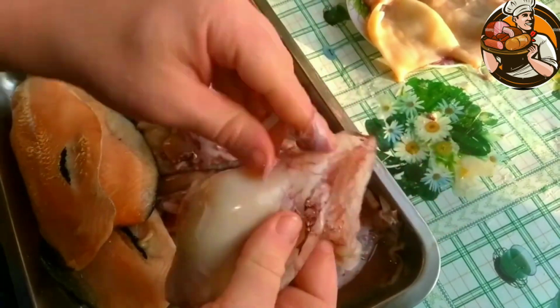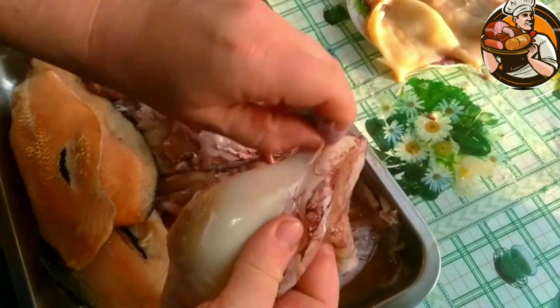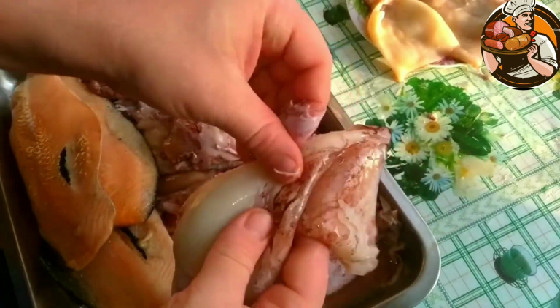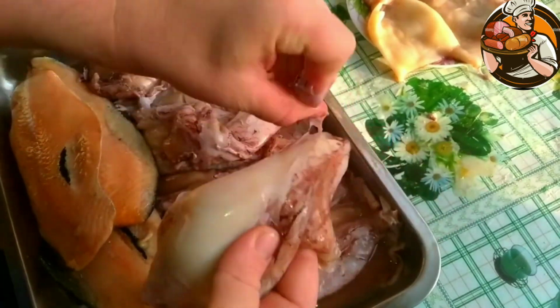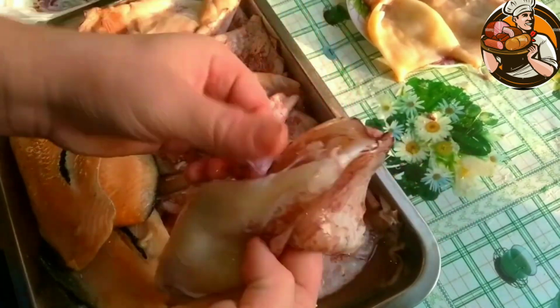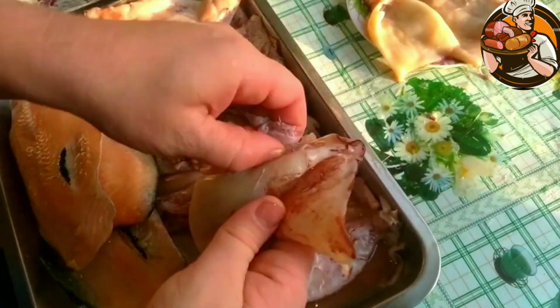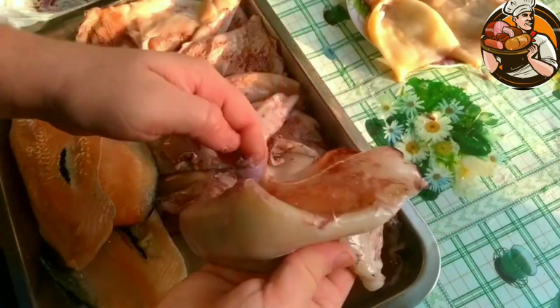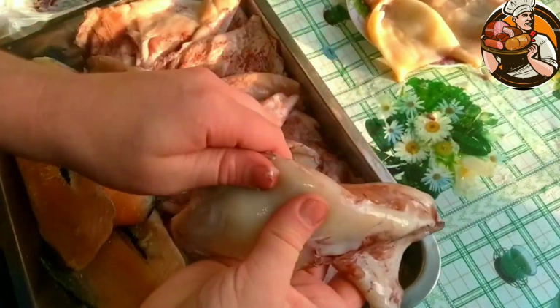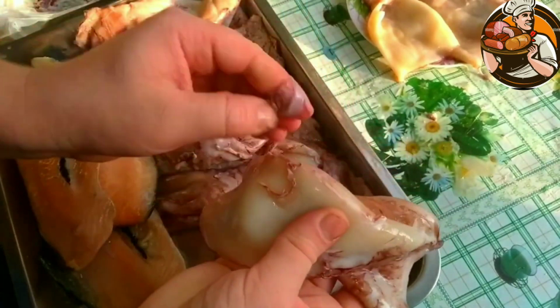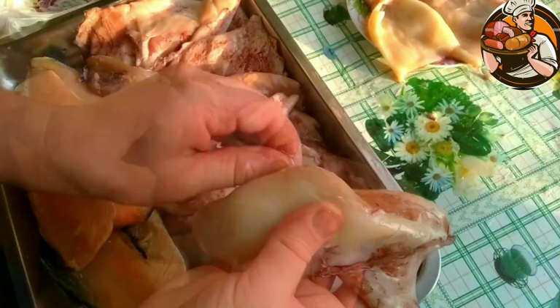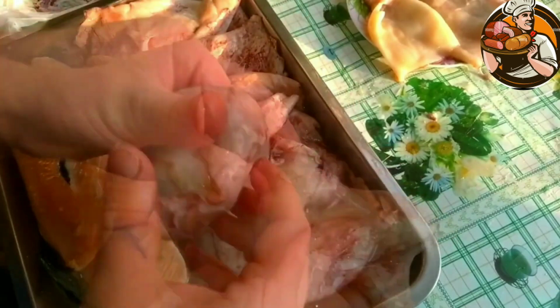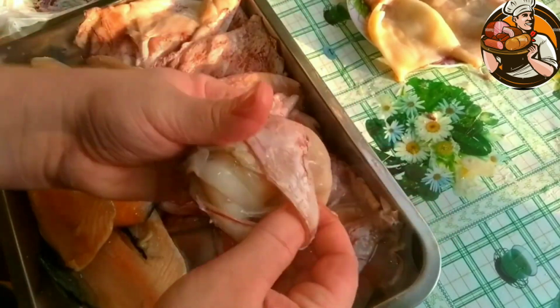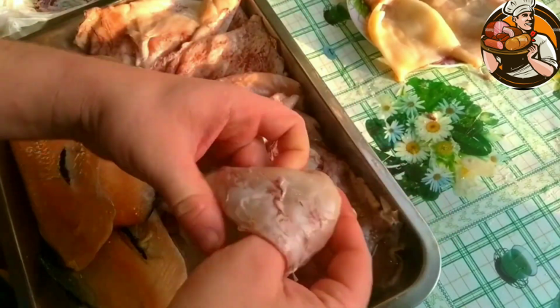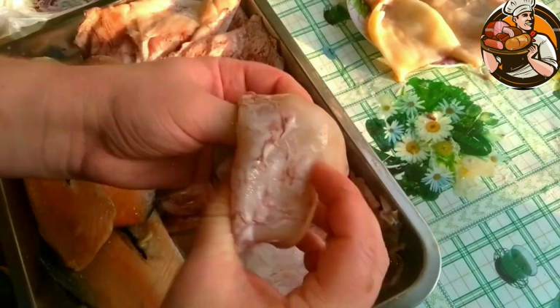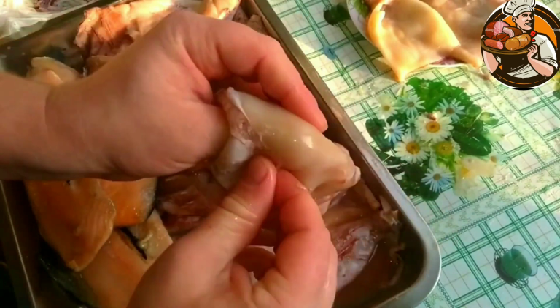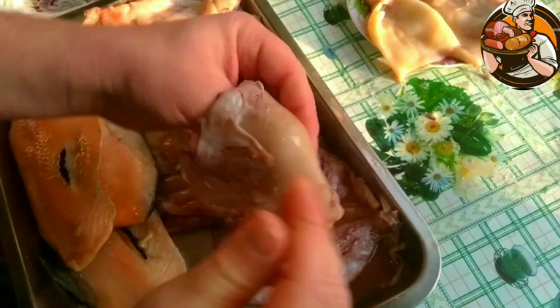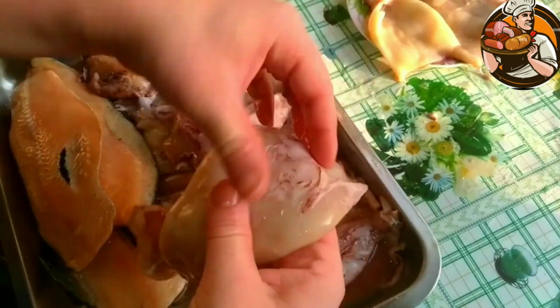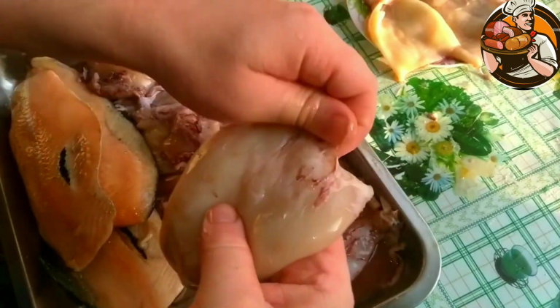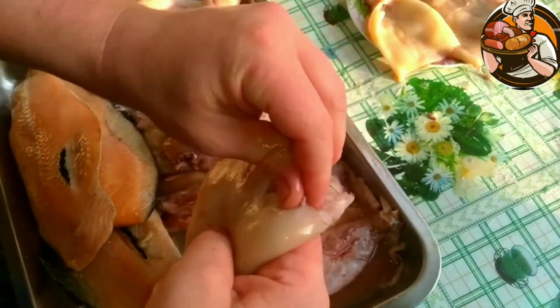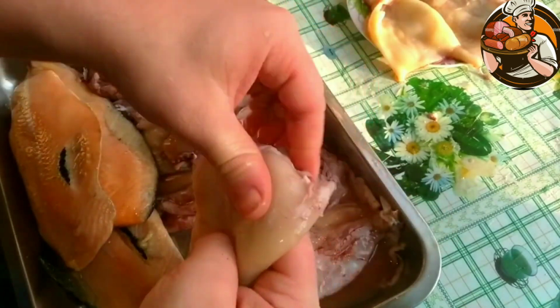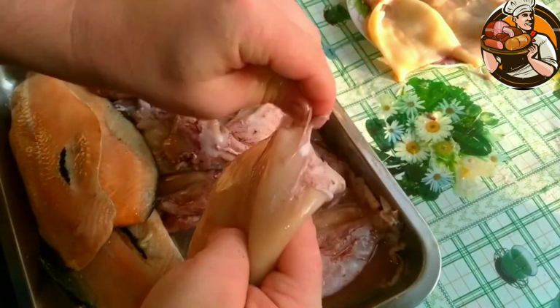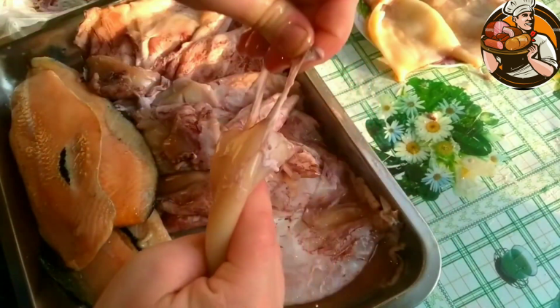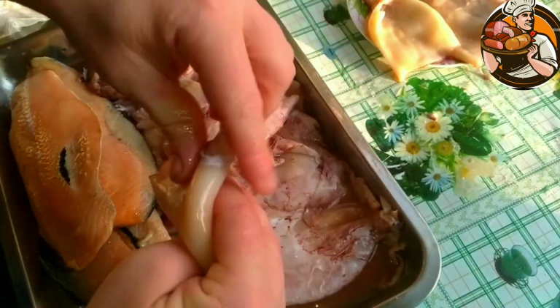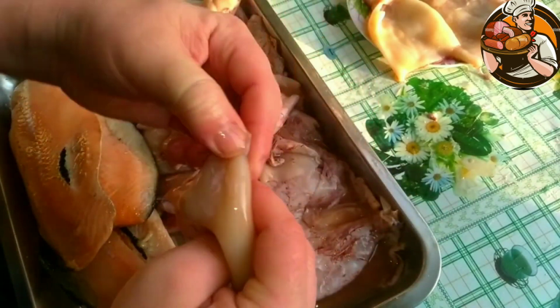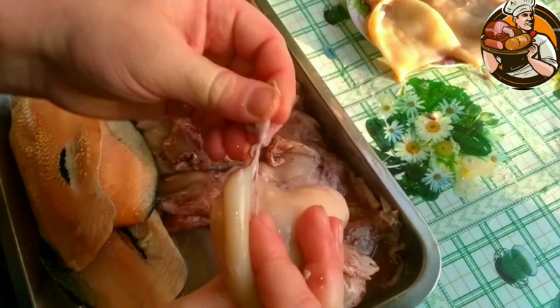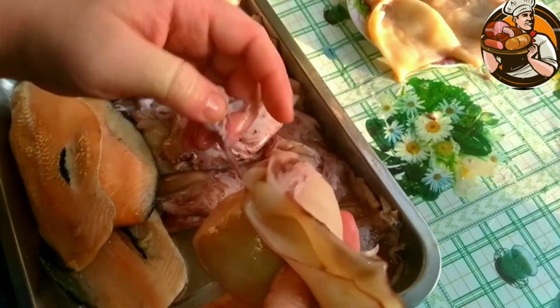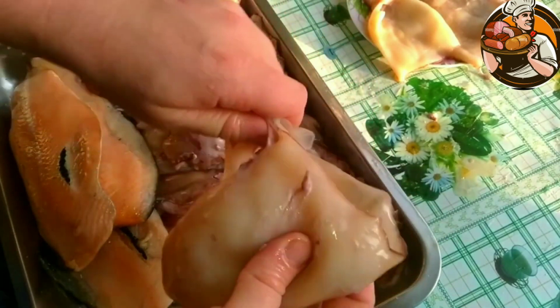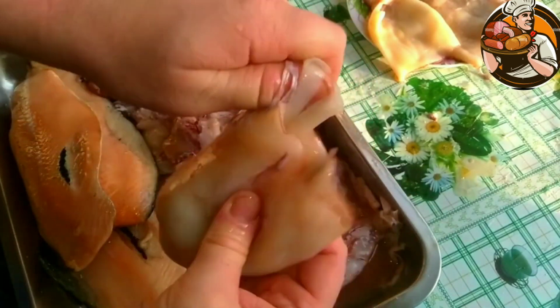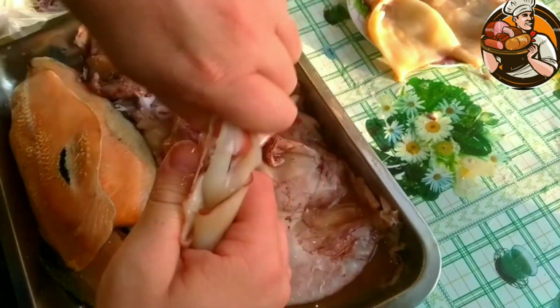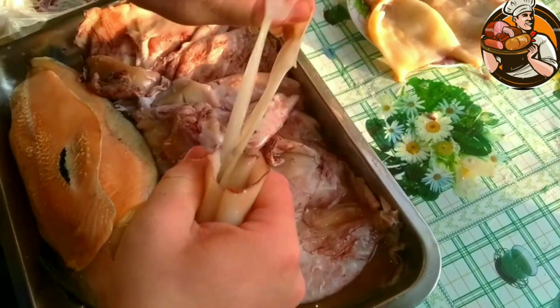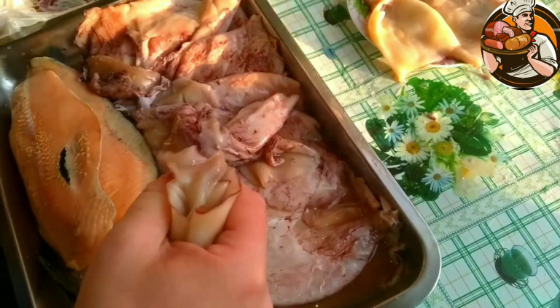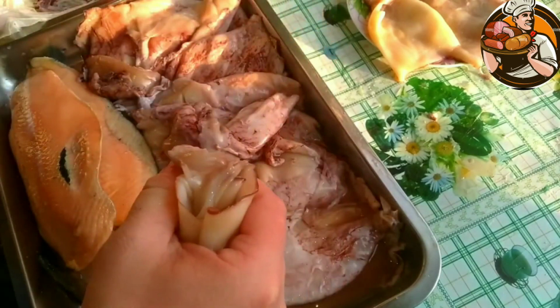For cooking, squid is cleaned of films and internal organs, leaving only the fillet. Maybe I cleaned it wrongly — who knows — please let me know in the comments.